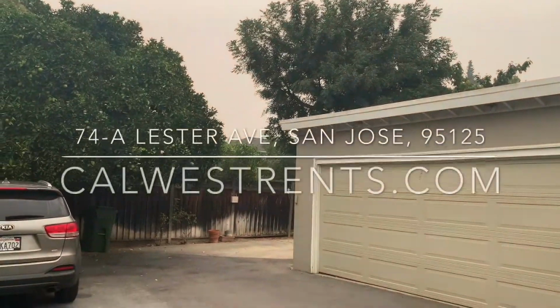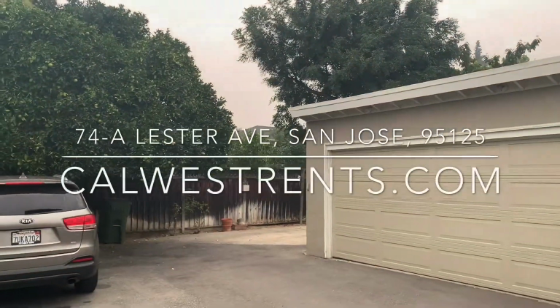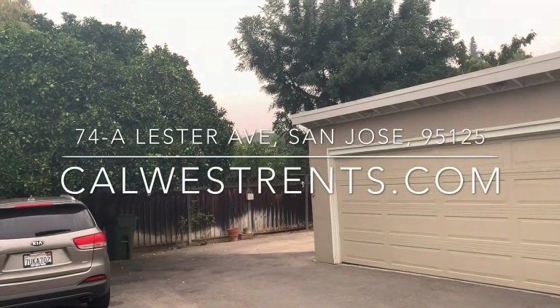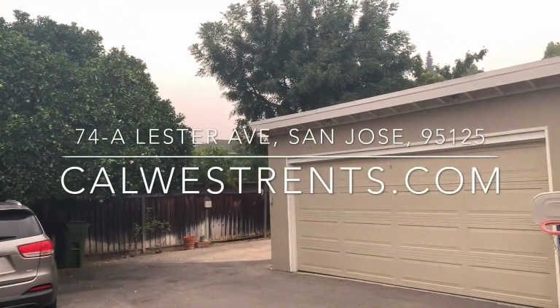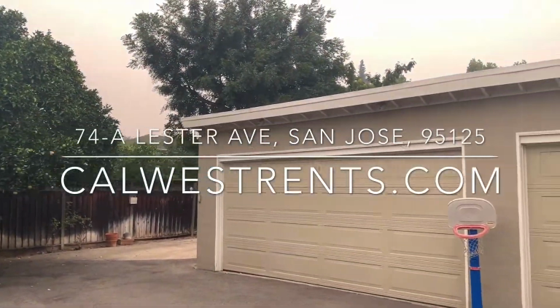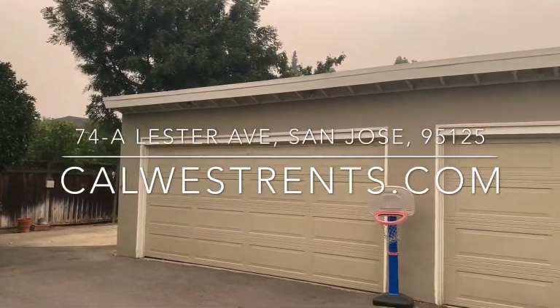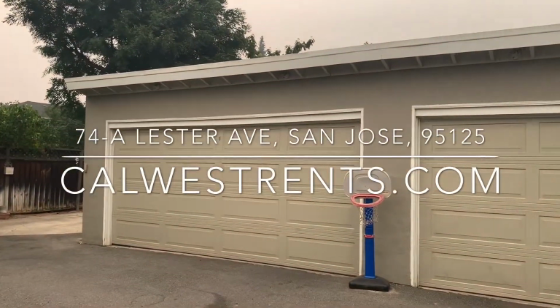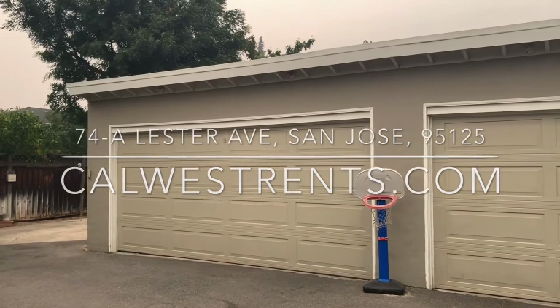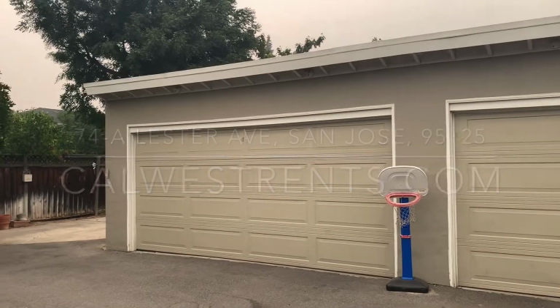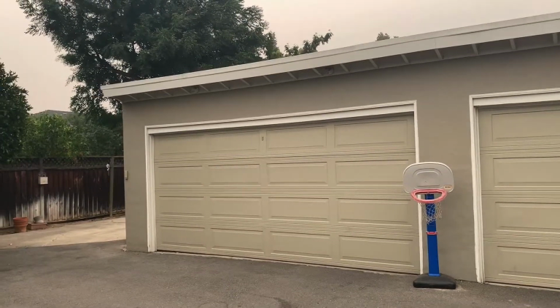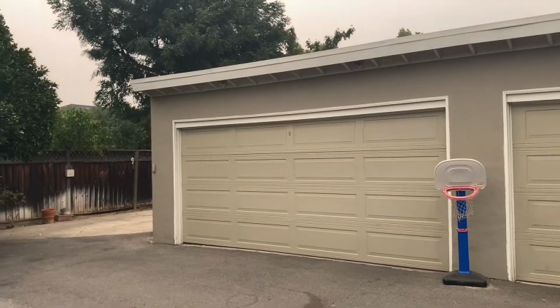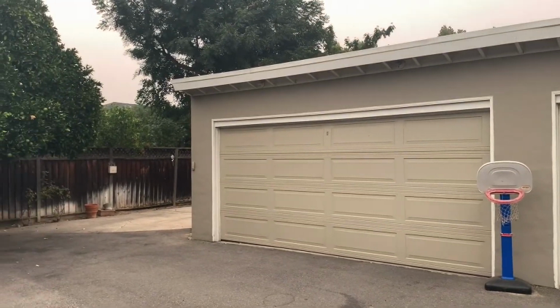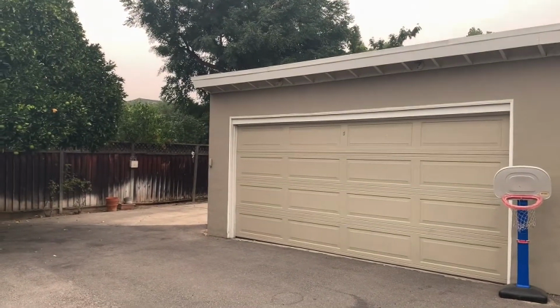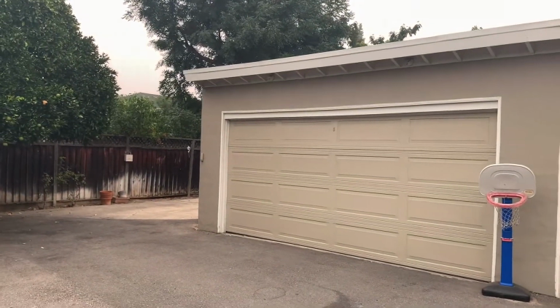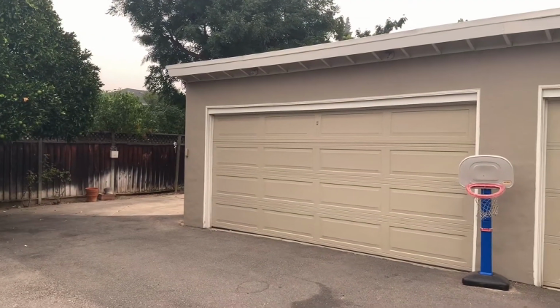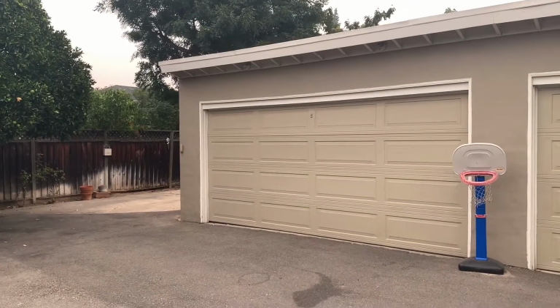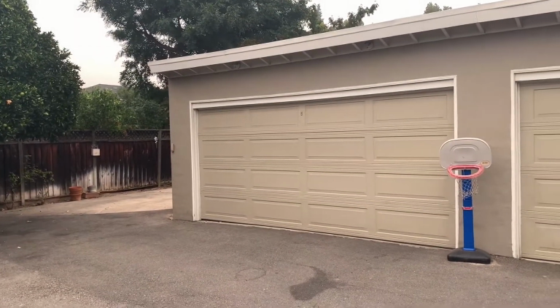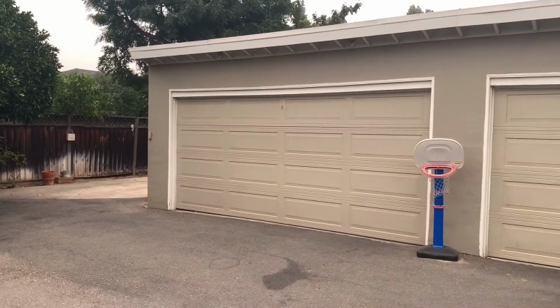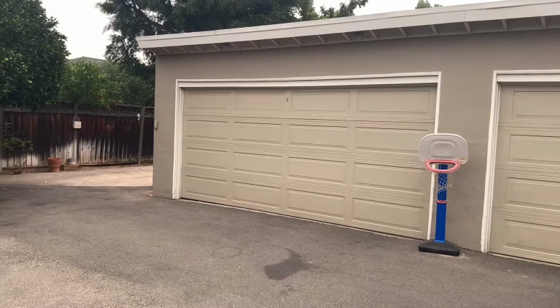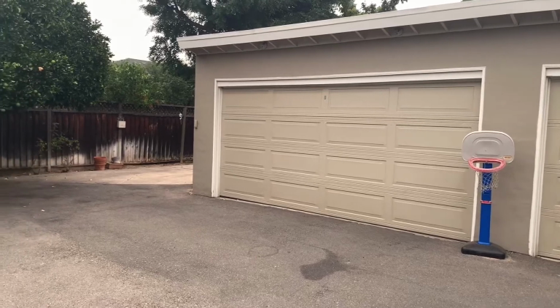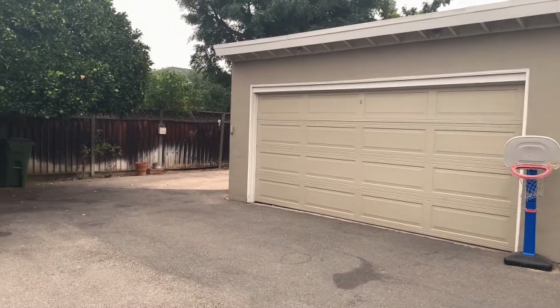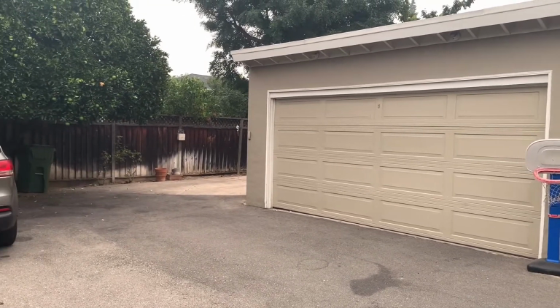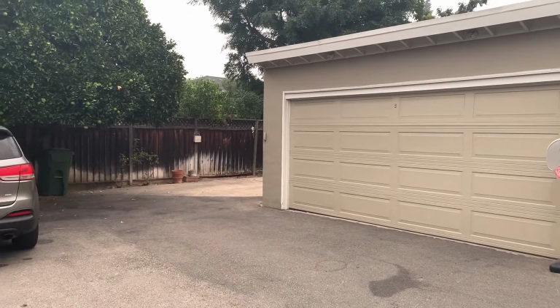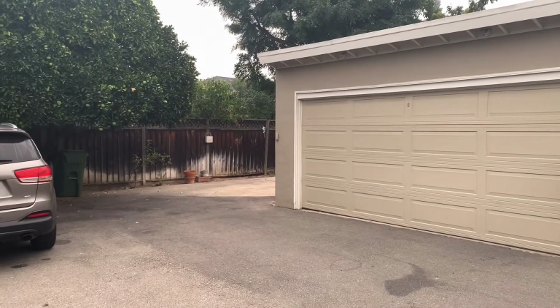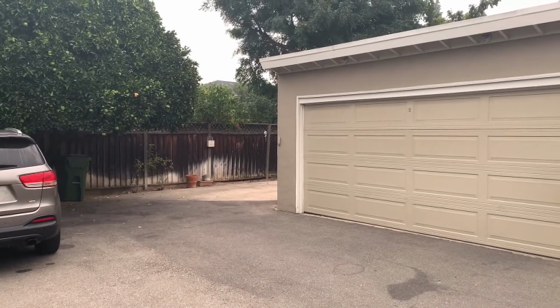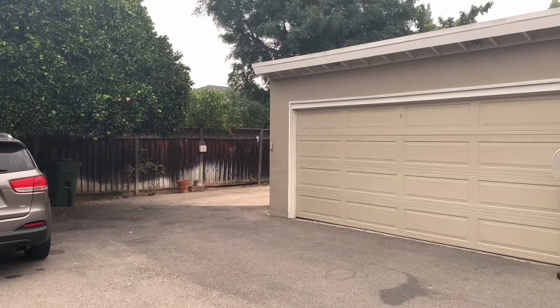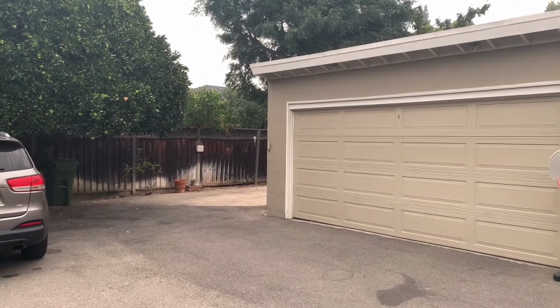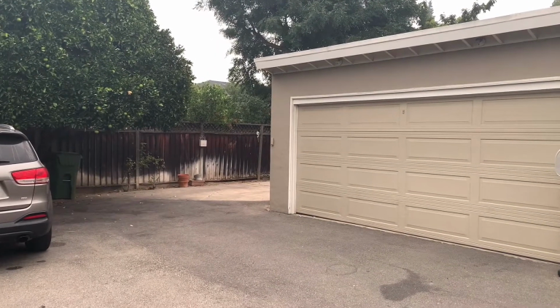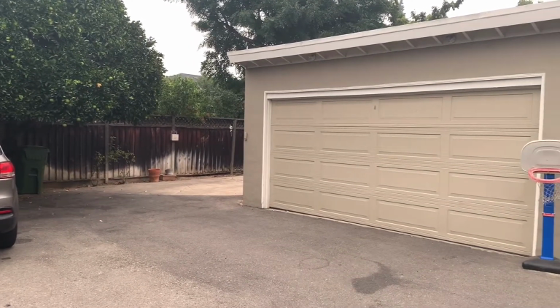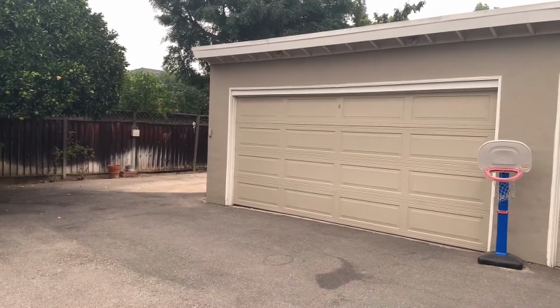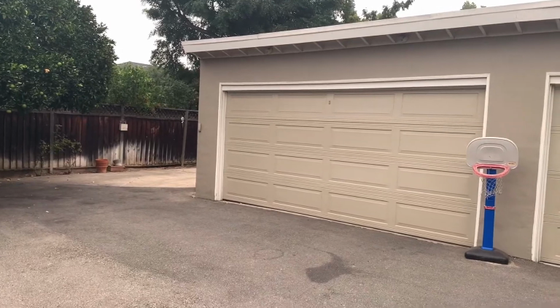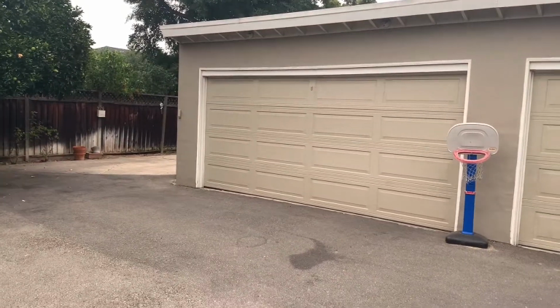Good morning, this is Zach with Cal West Property Management. Today we've been taking a video tour for the property at 74 Leicester, unit A. I'm over here near Willow Glen. Beautiful two-bedroom, one-bathroom front unit in the duplex, and we're starting back here.